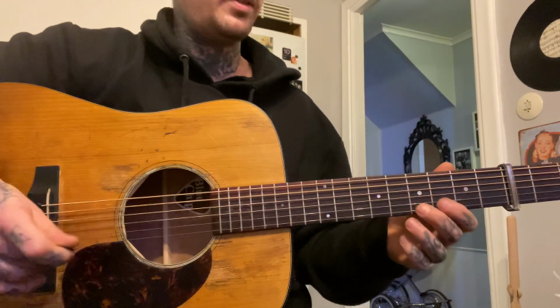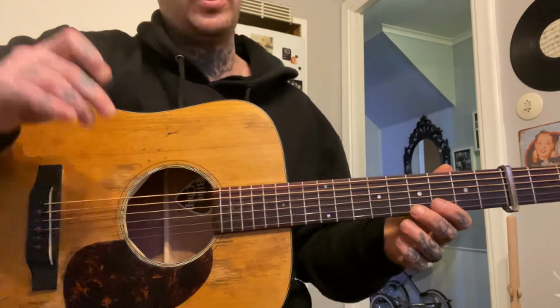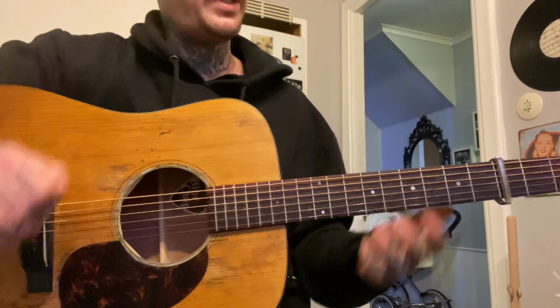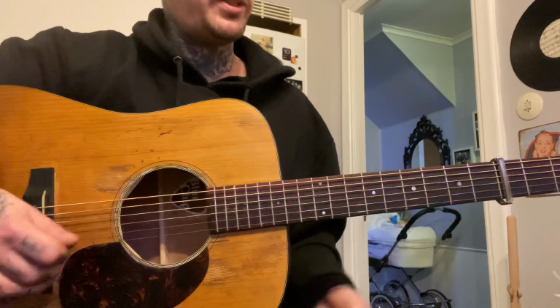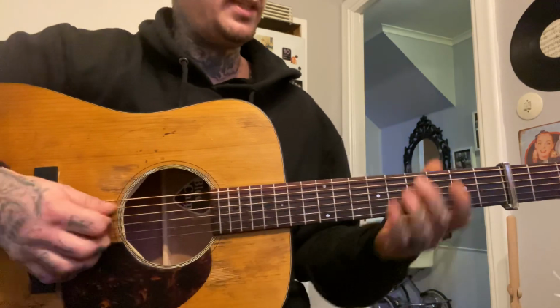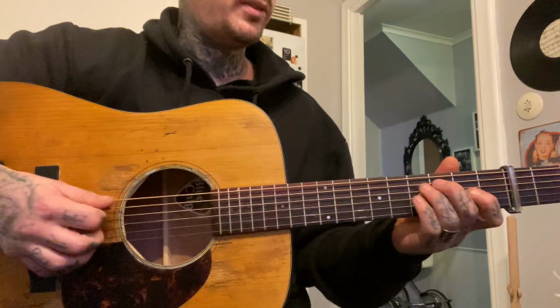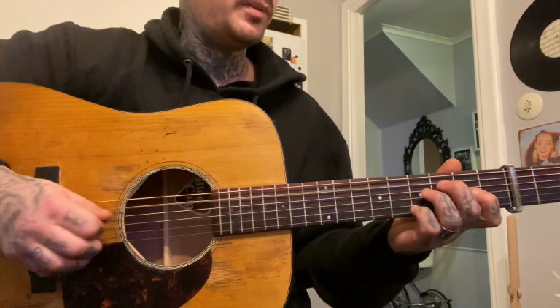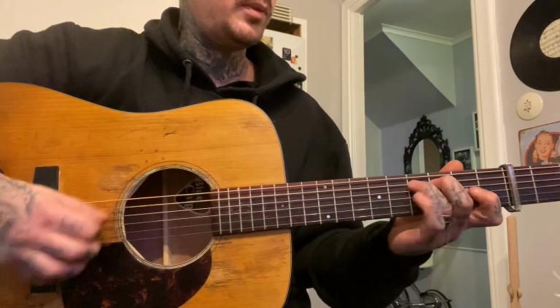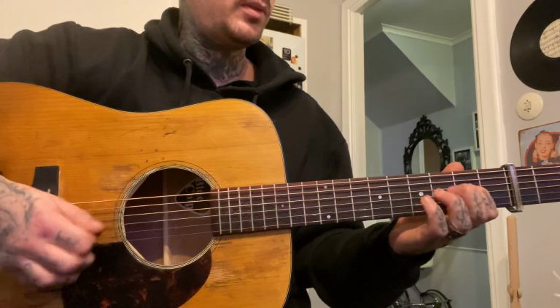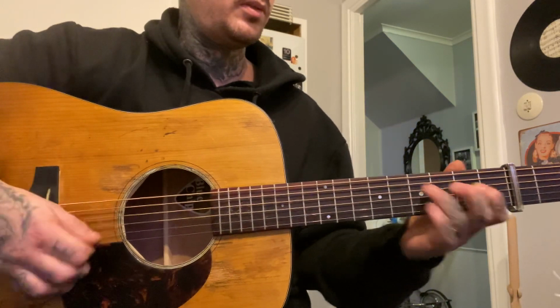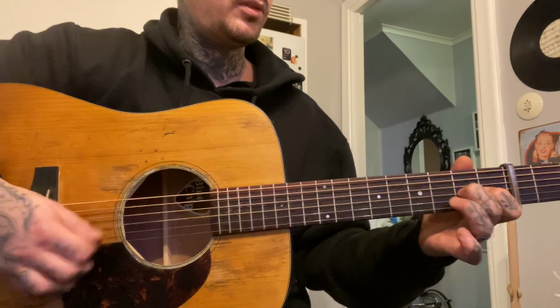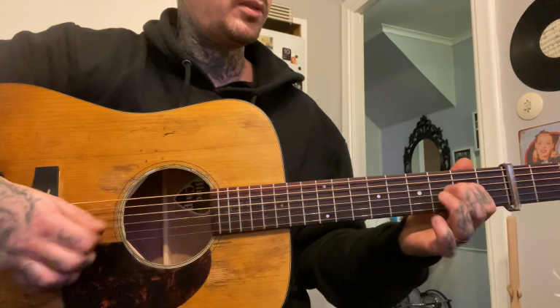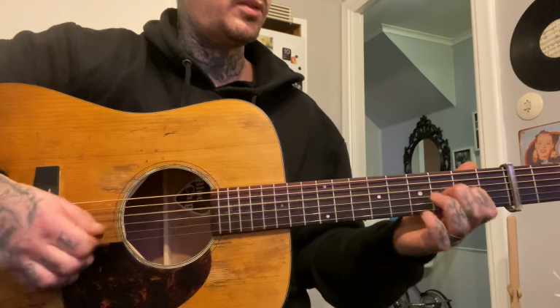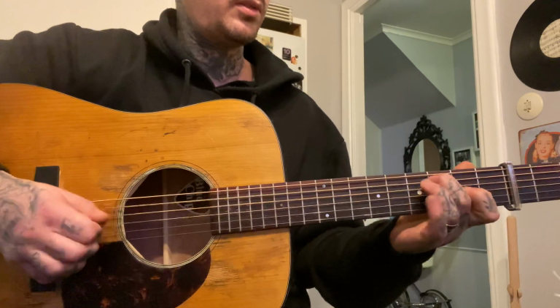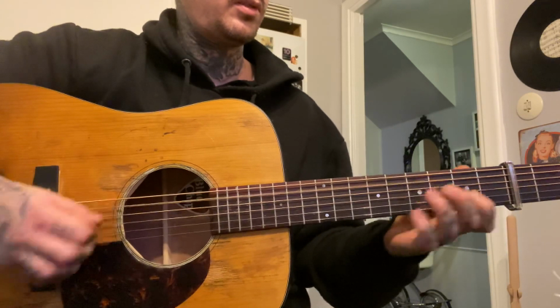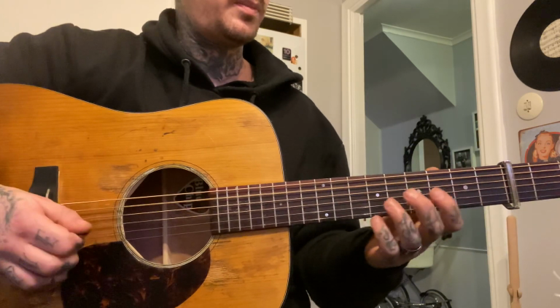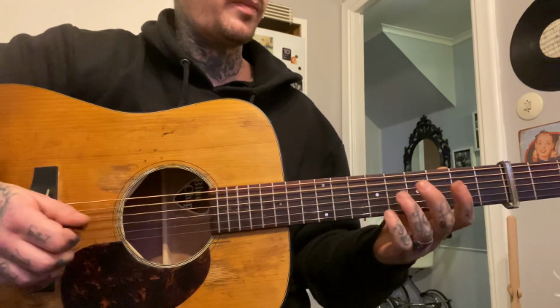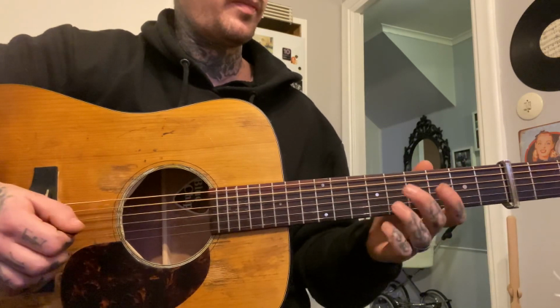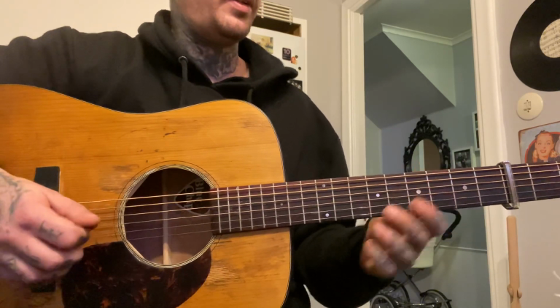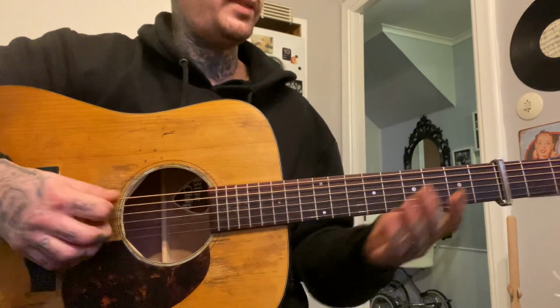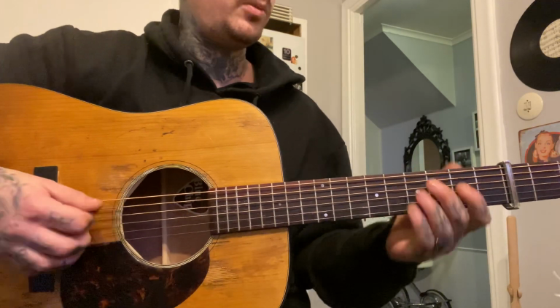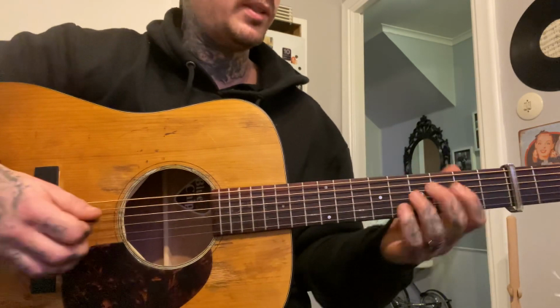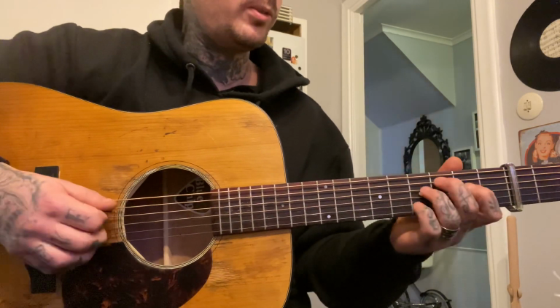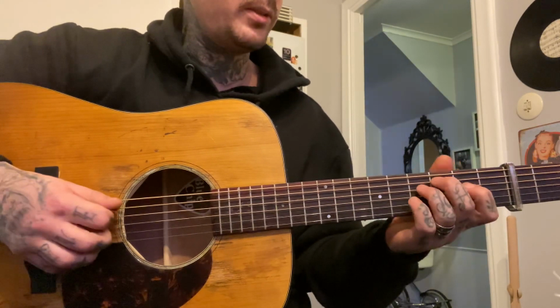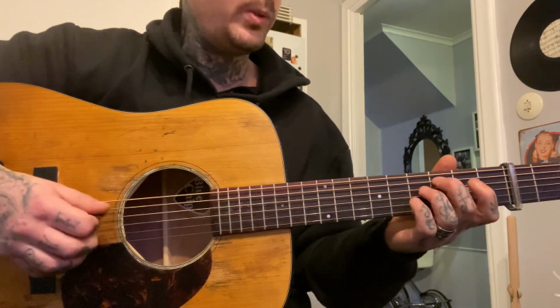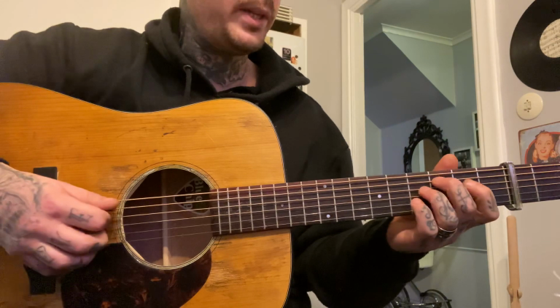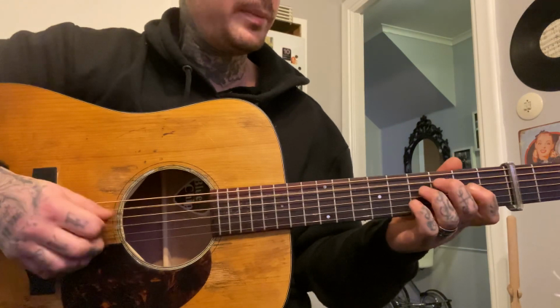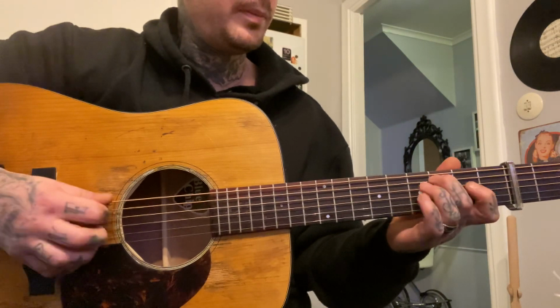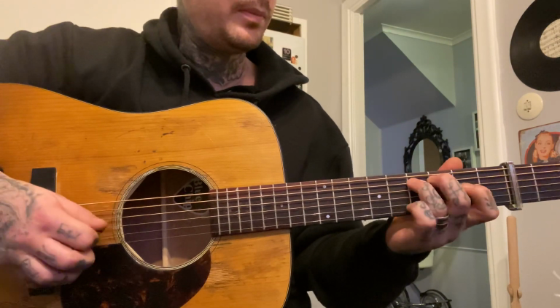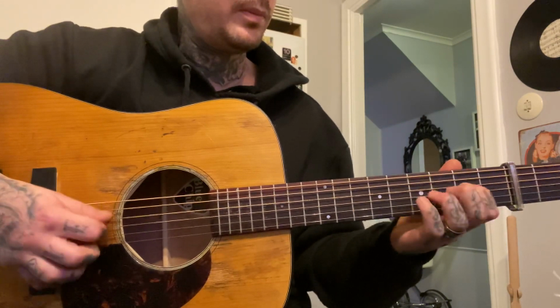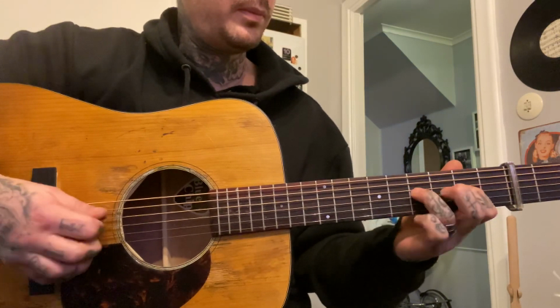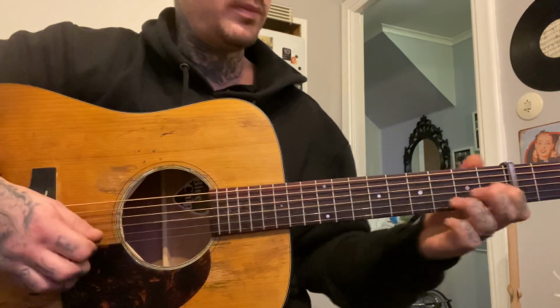So do that first until you get it, okay? Then I'm gonna start over so you're with me here. You're off on the sounds just like this.